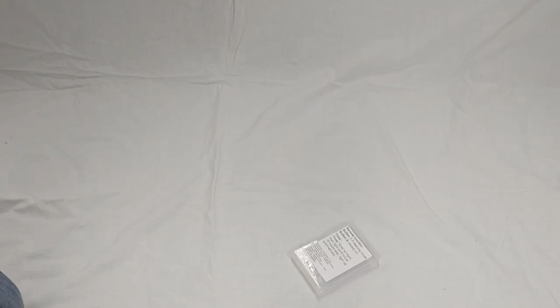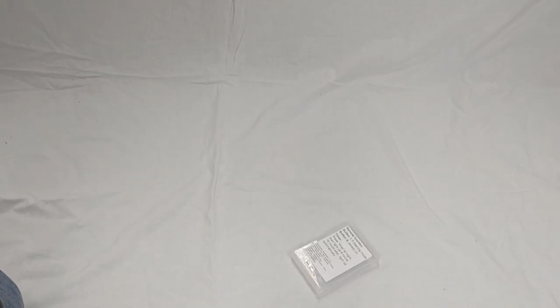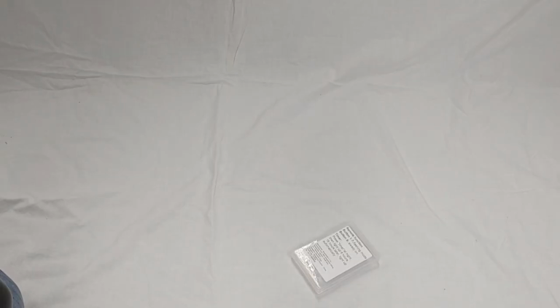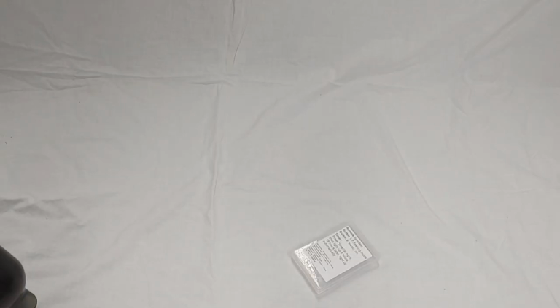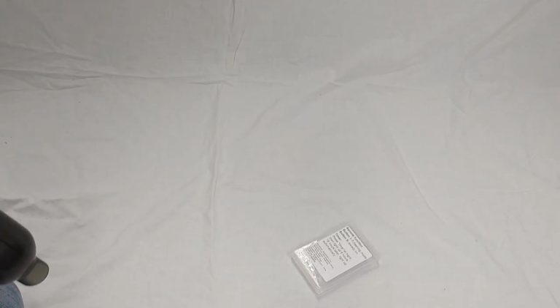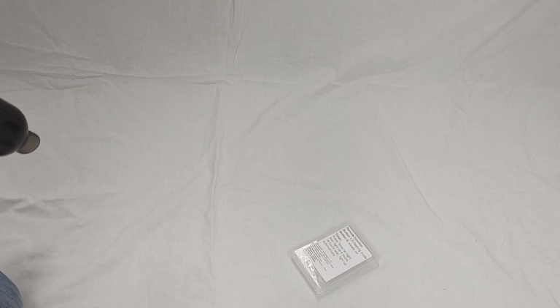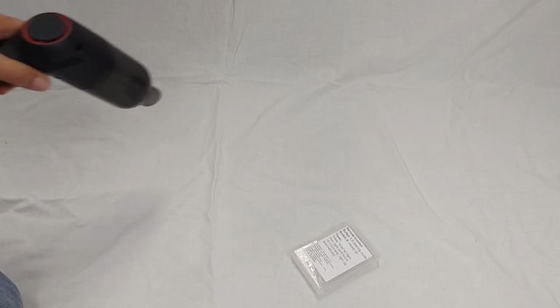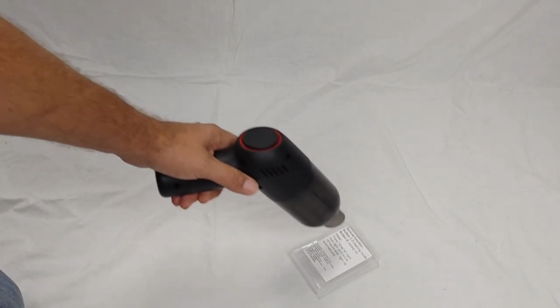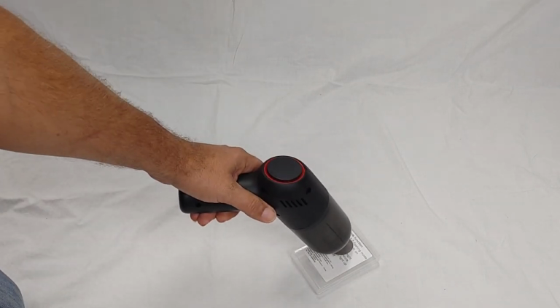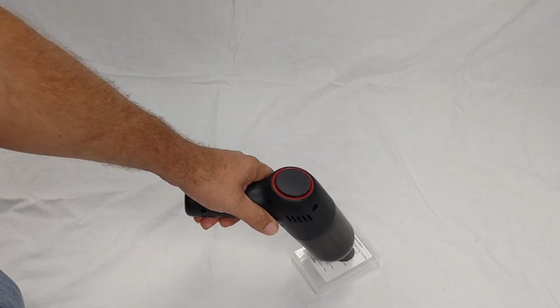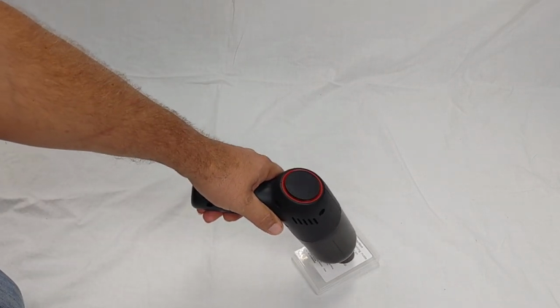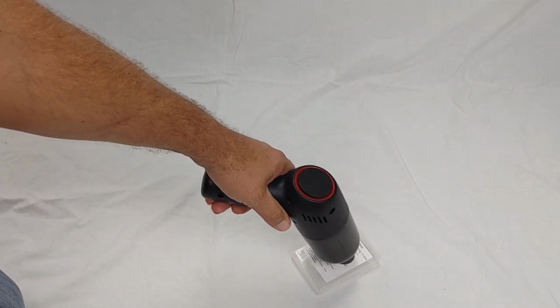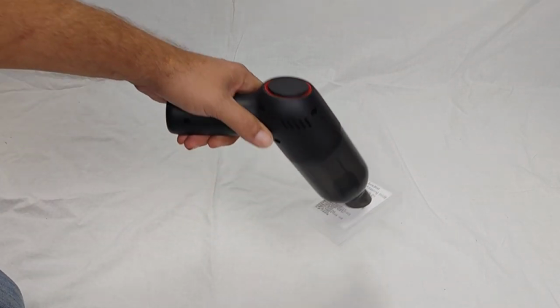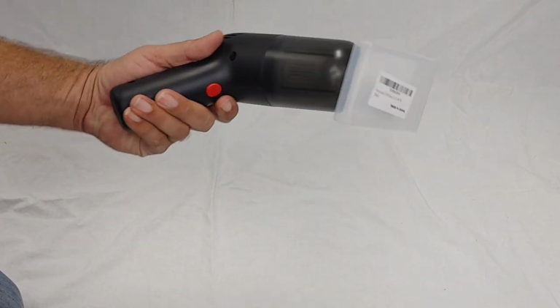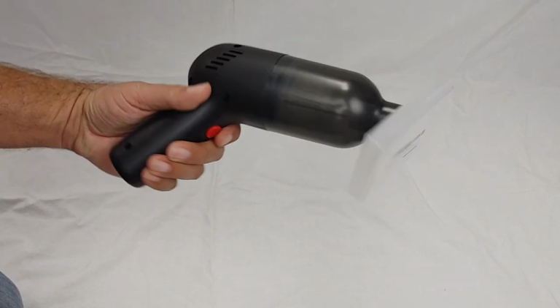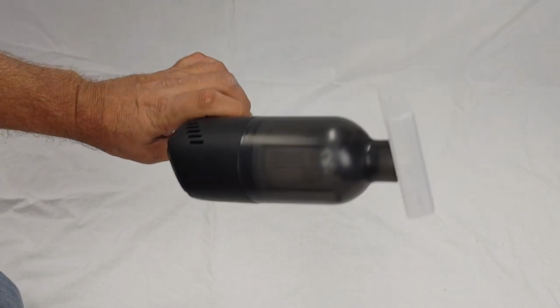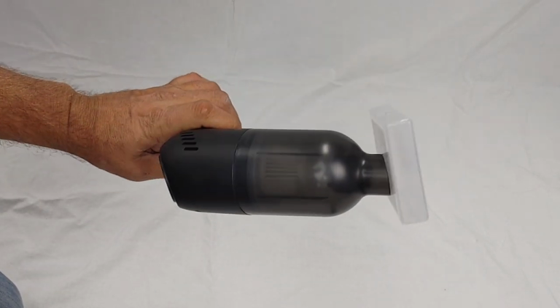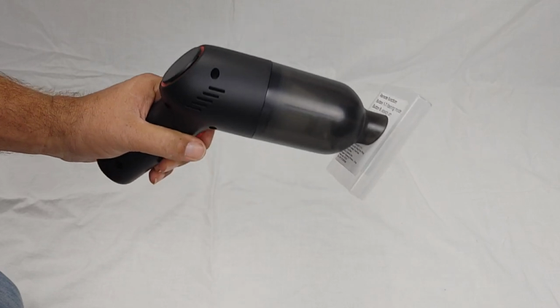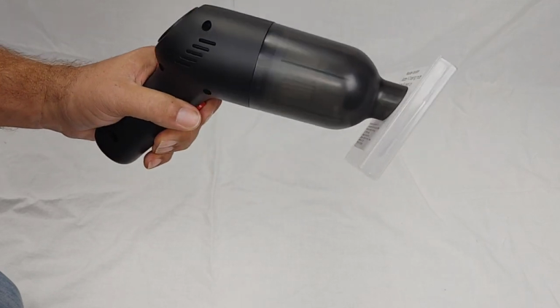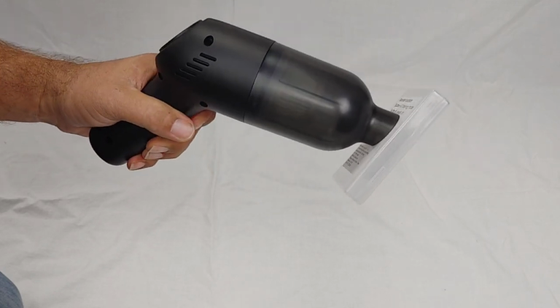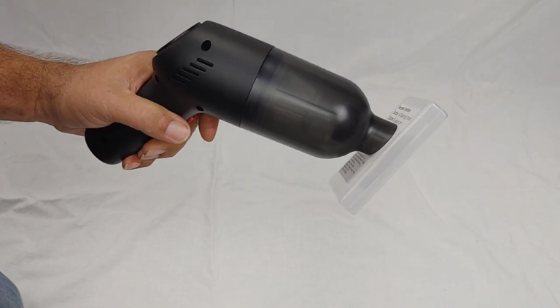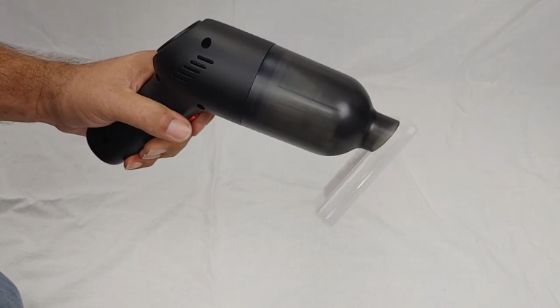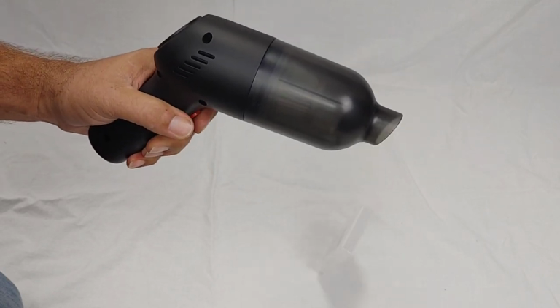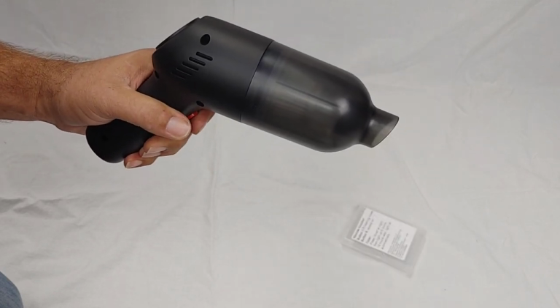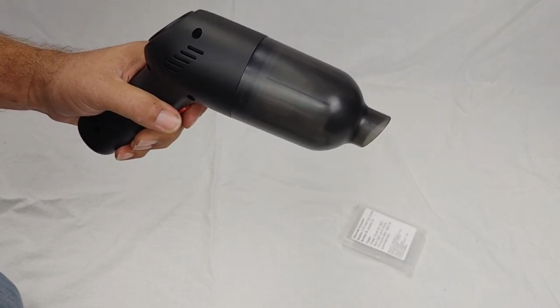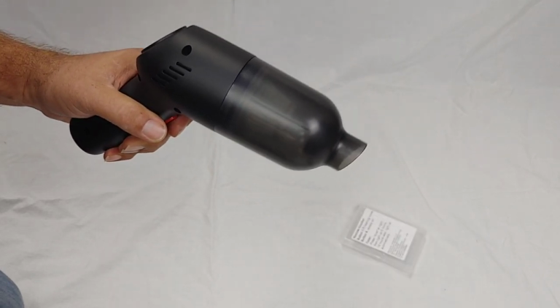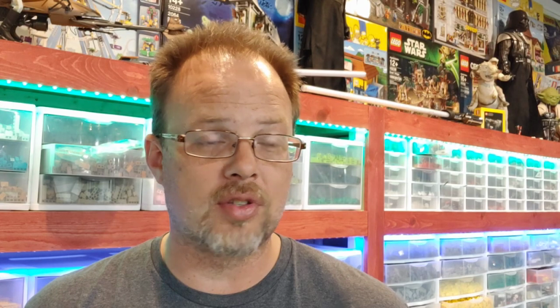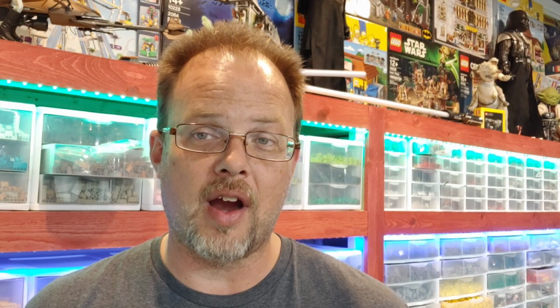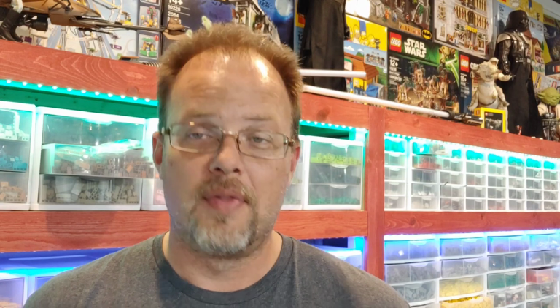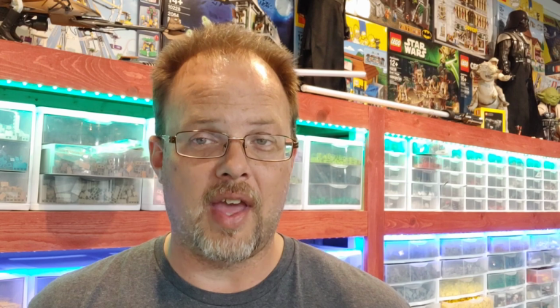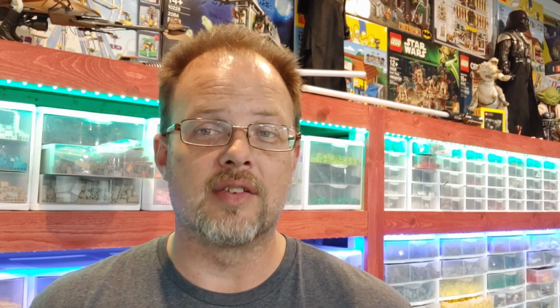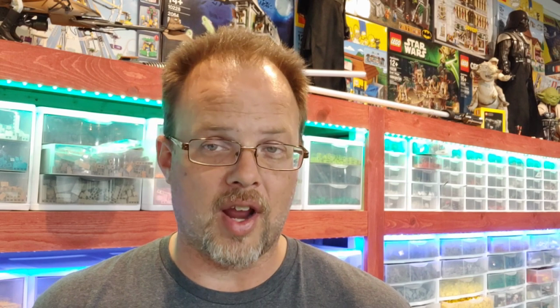The suction power of this vacuum is actually quite impressive I have to say, and since it's new I will be doing an update at a later time to tell you if it slowly starts to dwindle, but so far this thing is incredible.